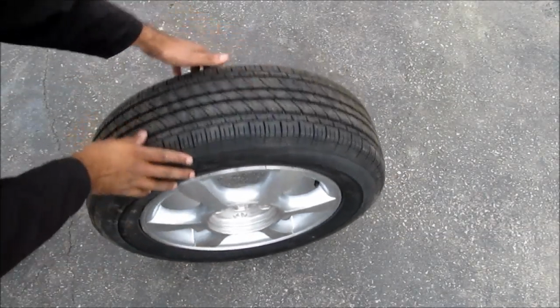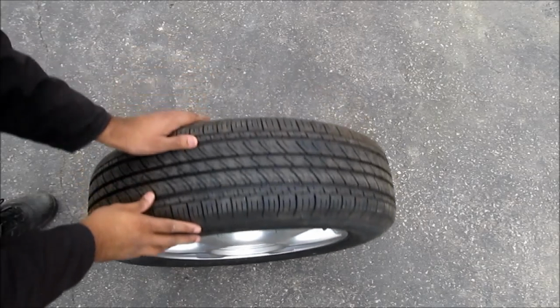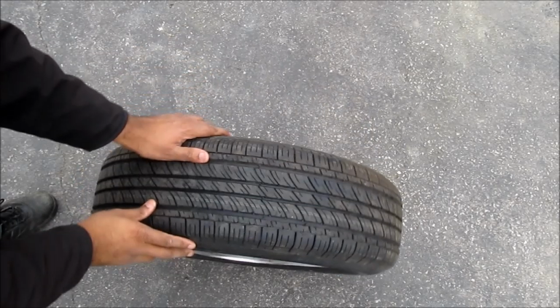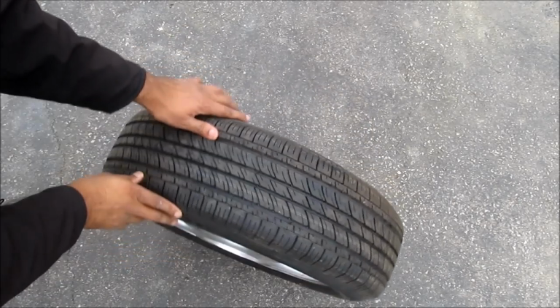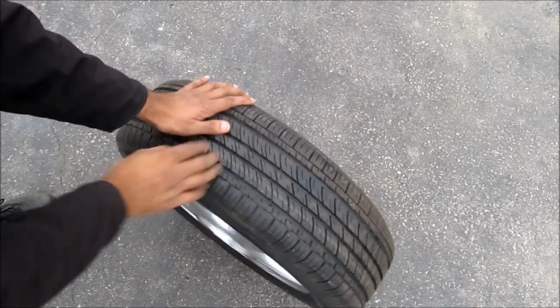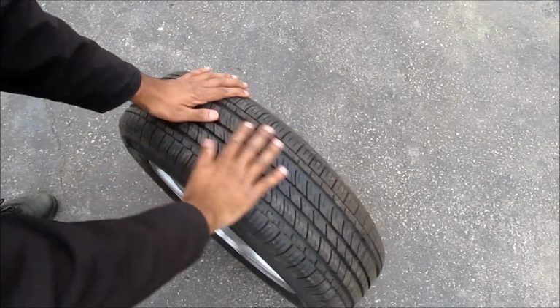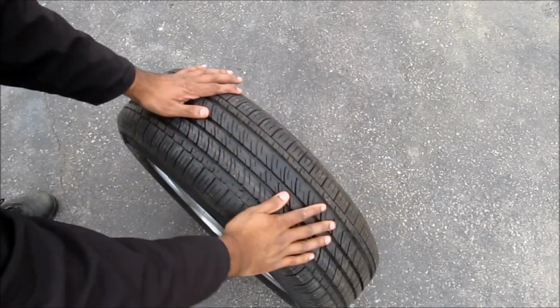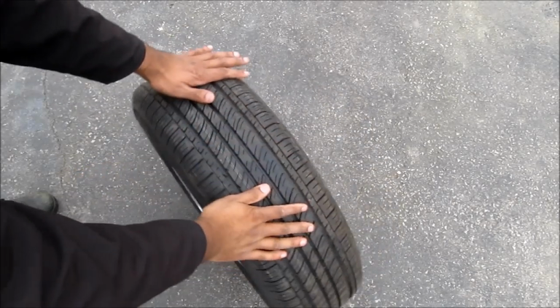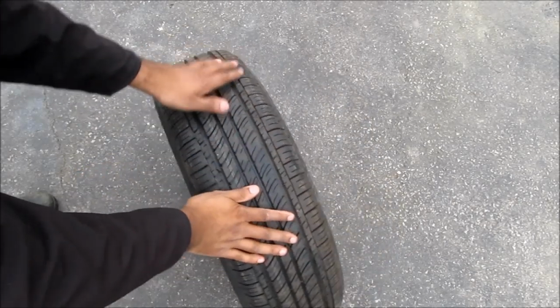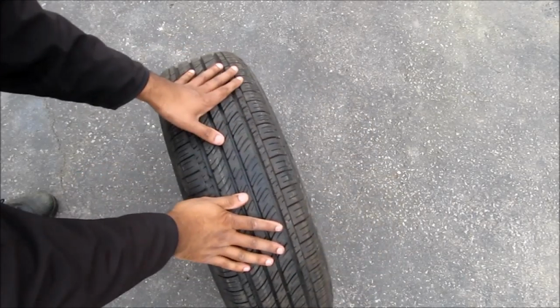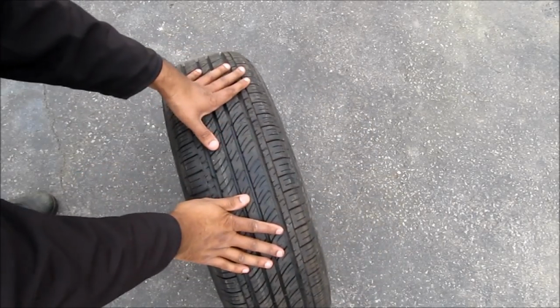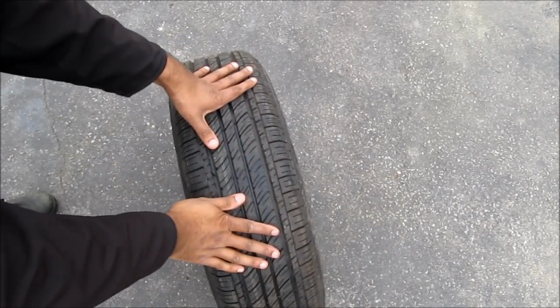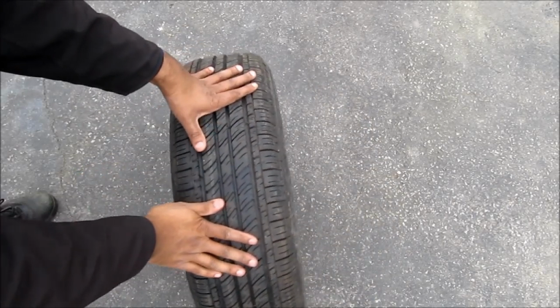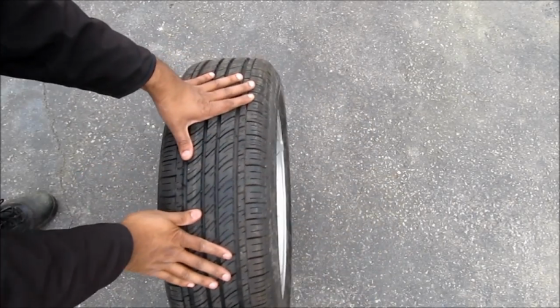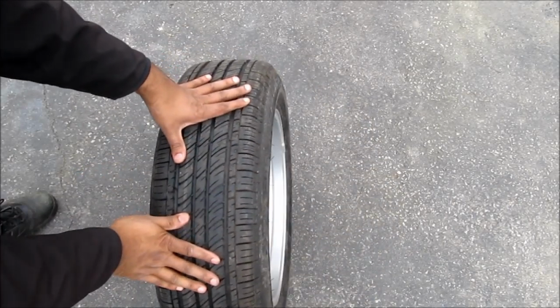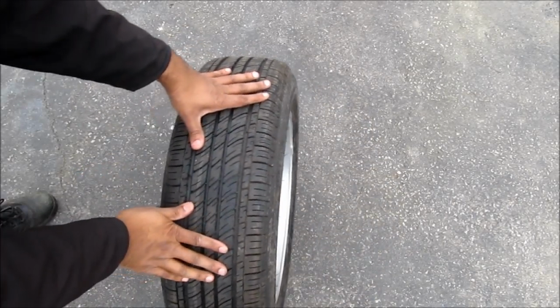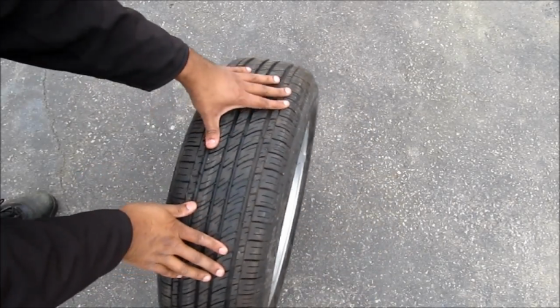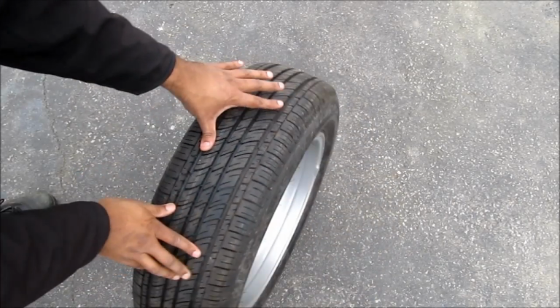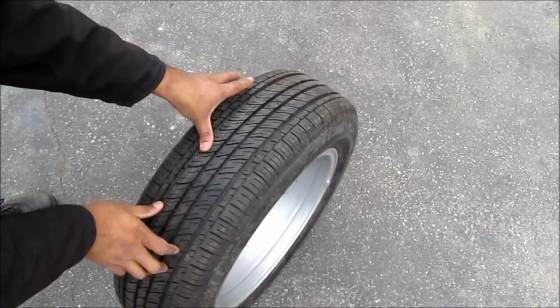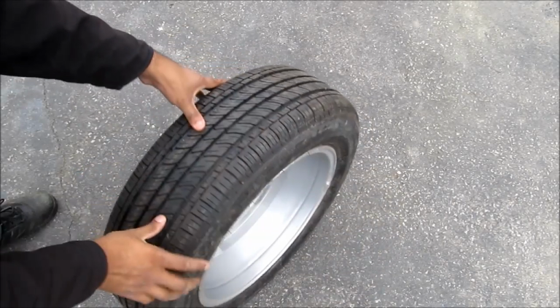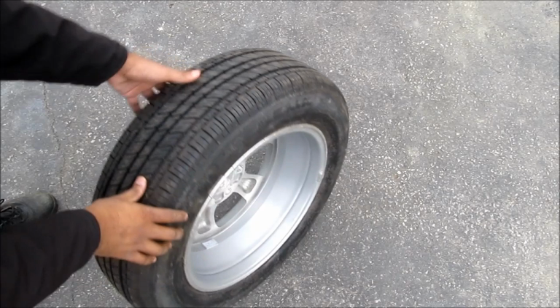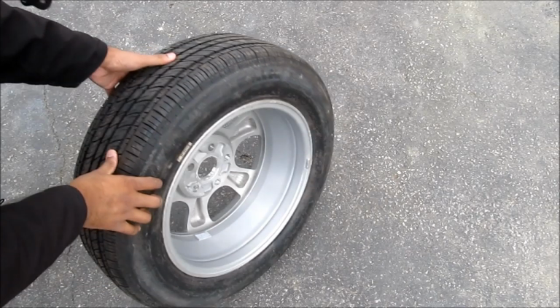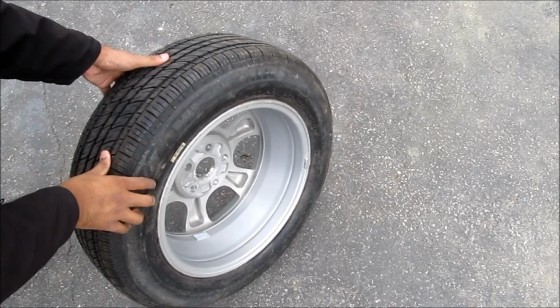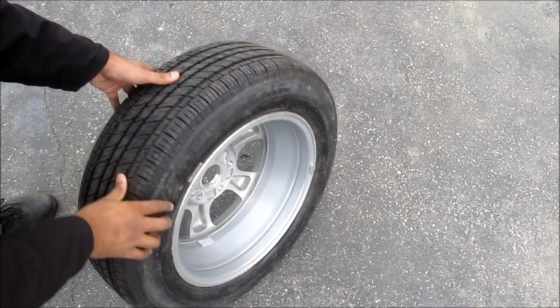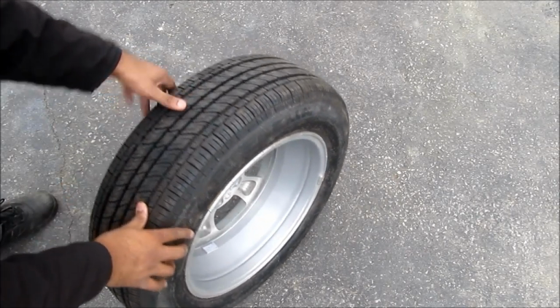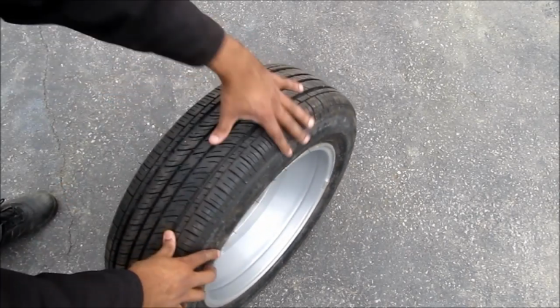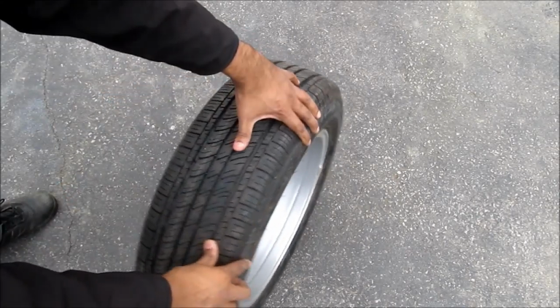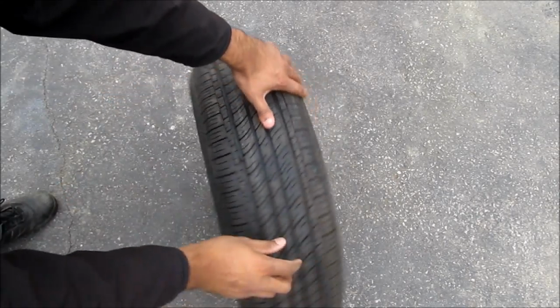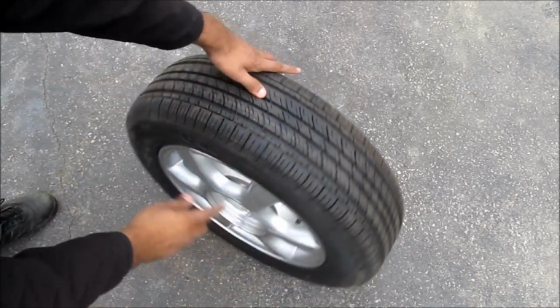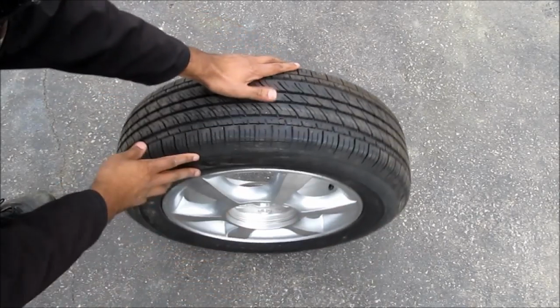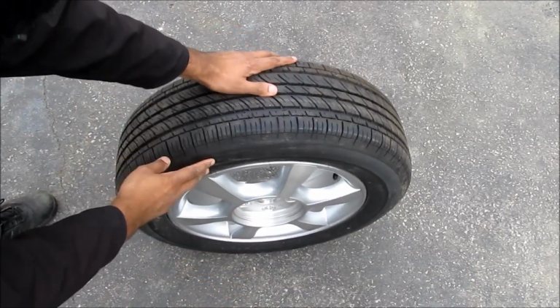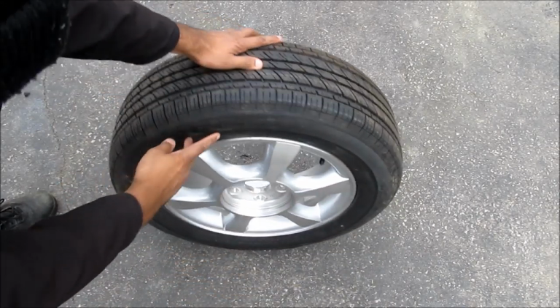If the spare tire looks like it's been driven on, that could indicate somebody was too lazy to change the tire after having a flat. You're also going to want to check the DOT code on the side of the tire.